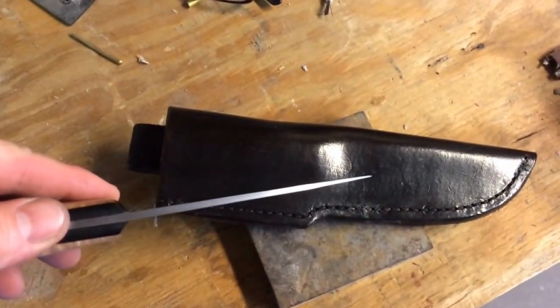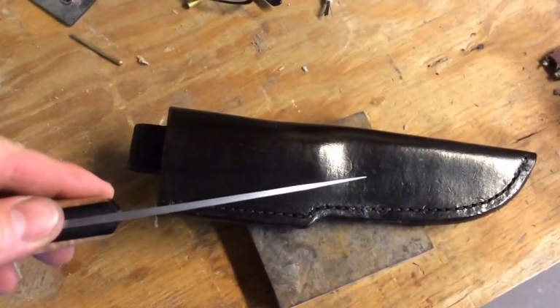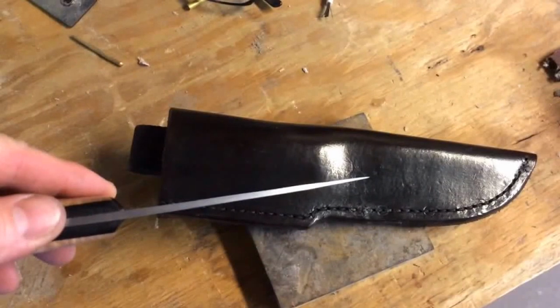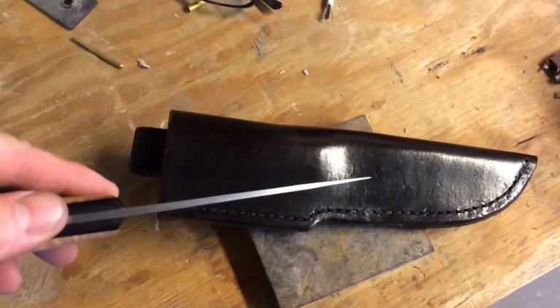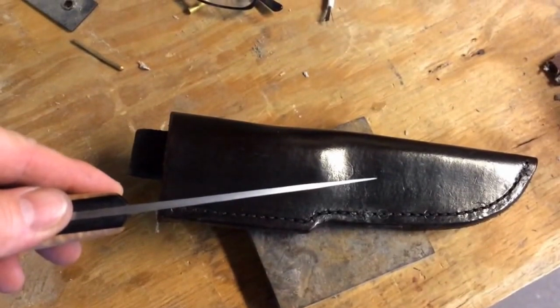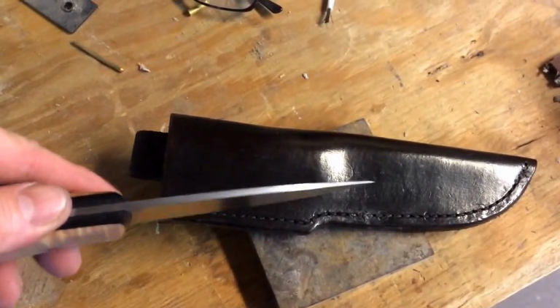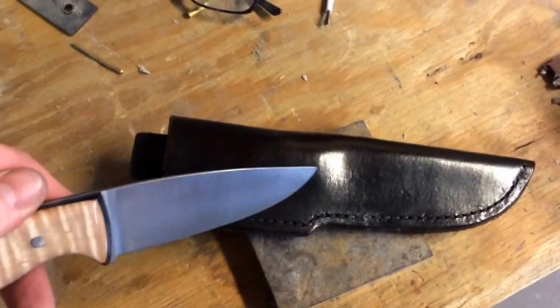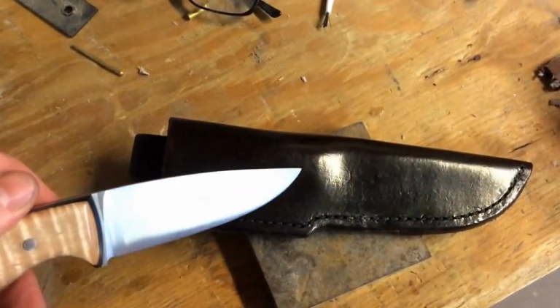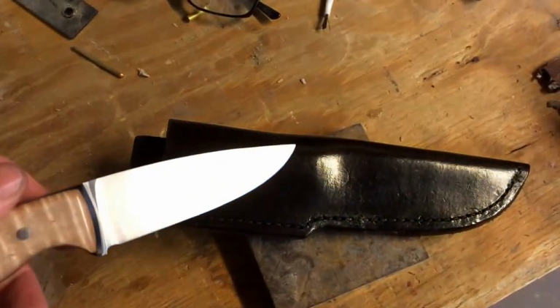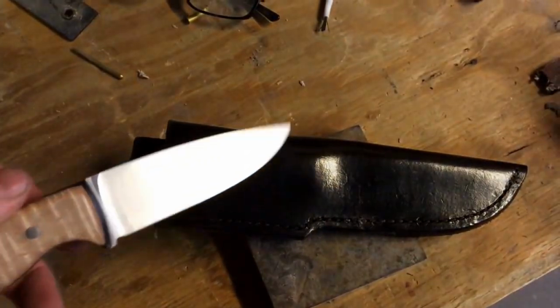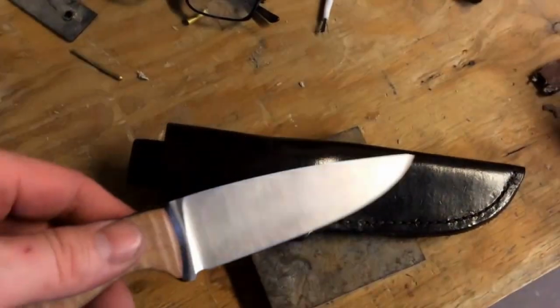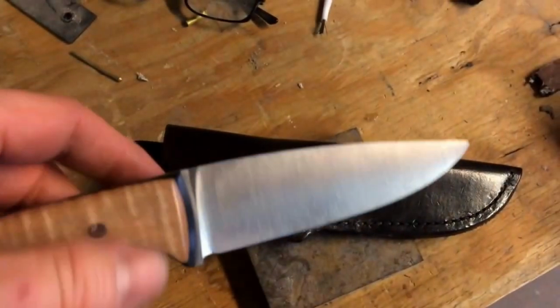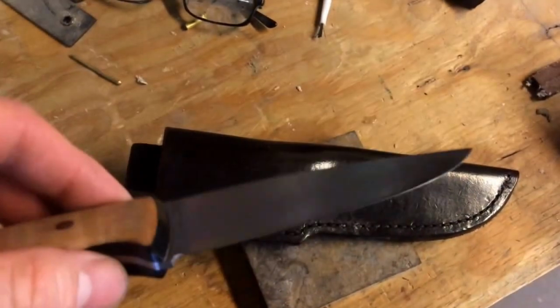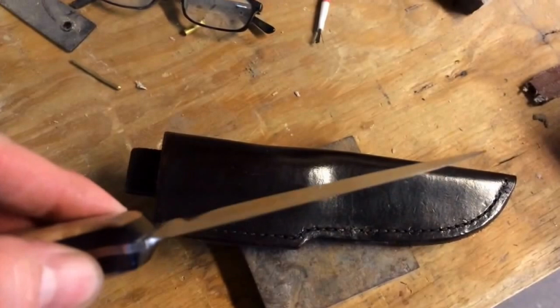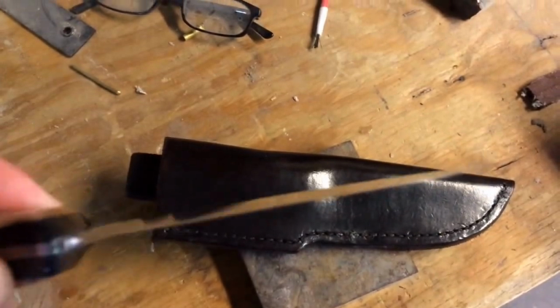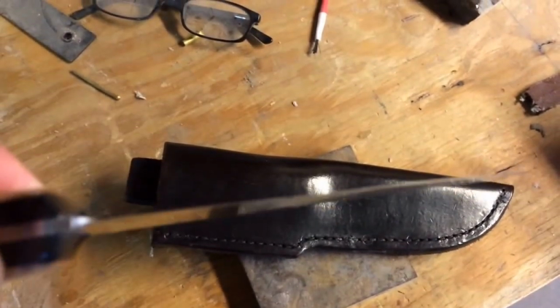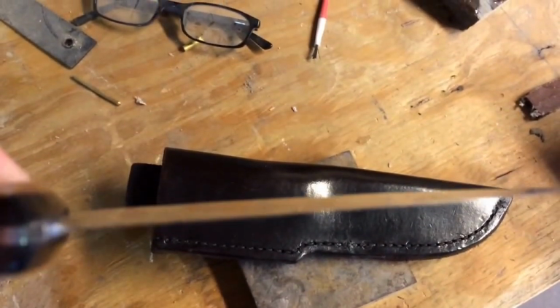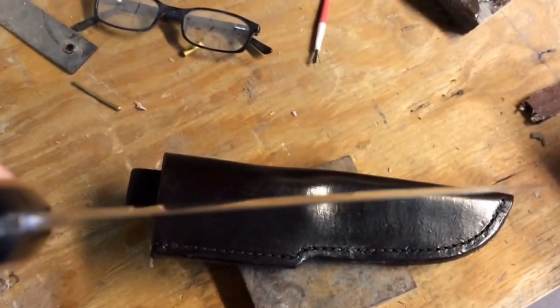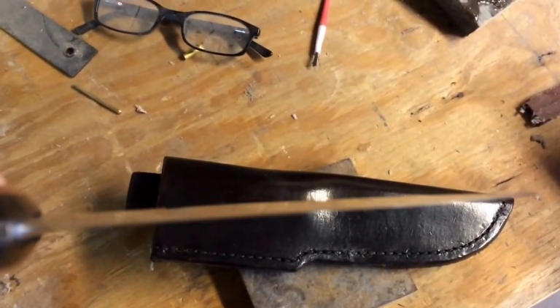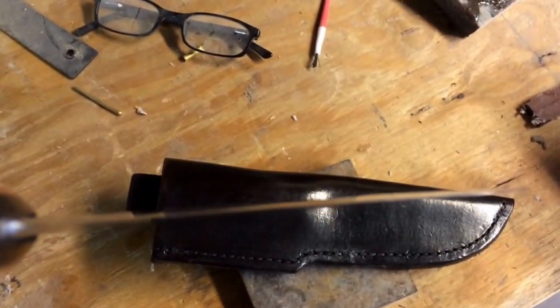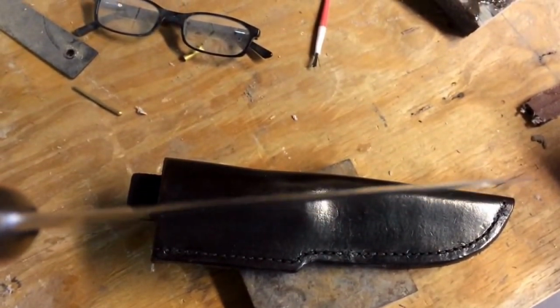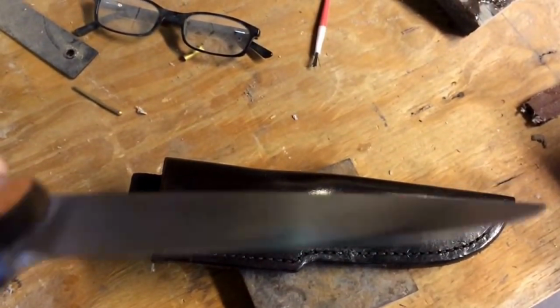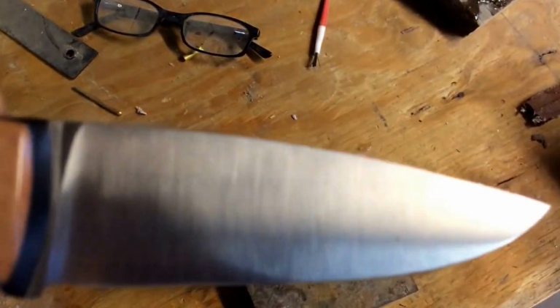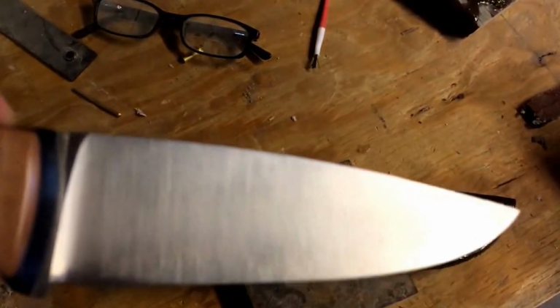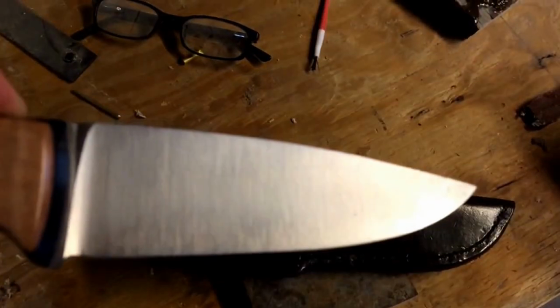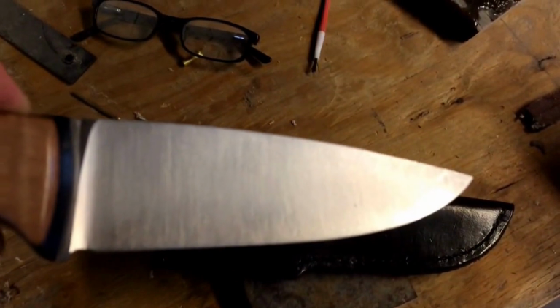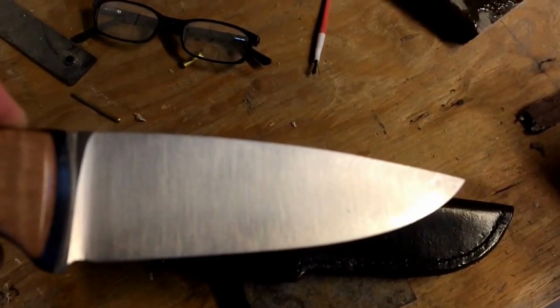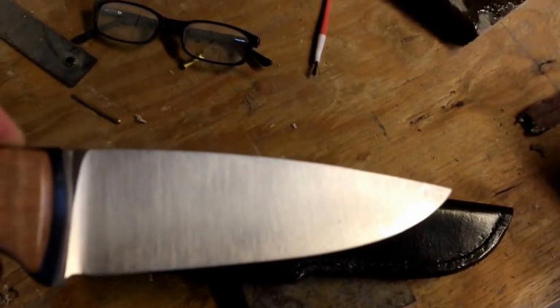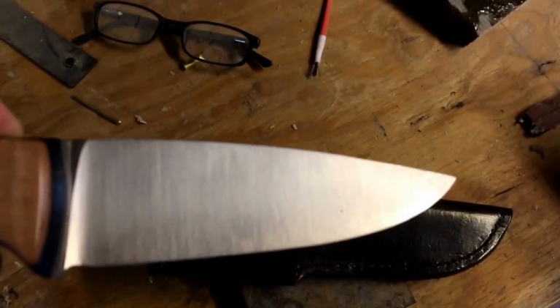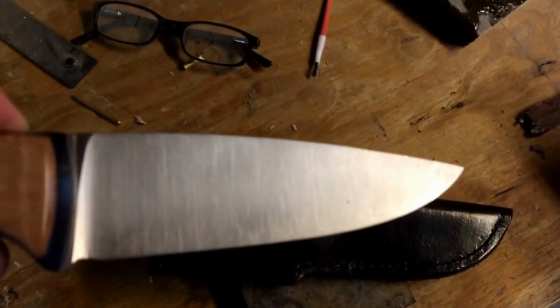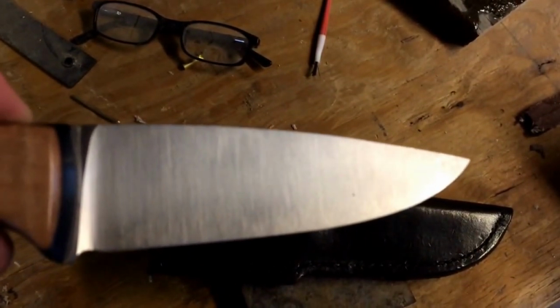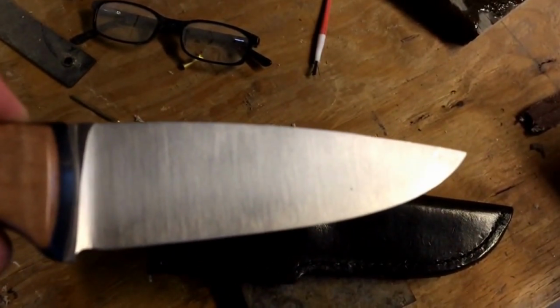Also, the blade is tapered. That is the sheath. Now the knife doesn't have an edge on it yet, but you can see it's very lean. And I need to put an edge on it.